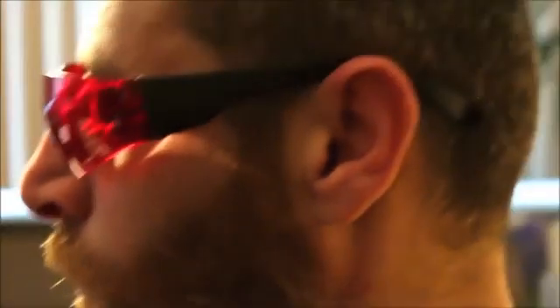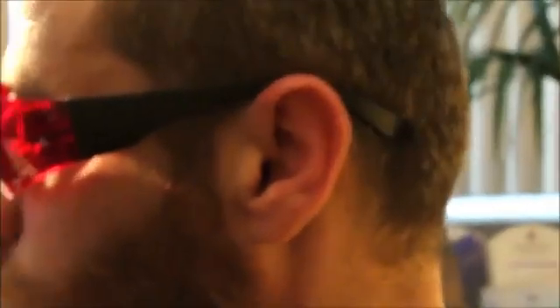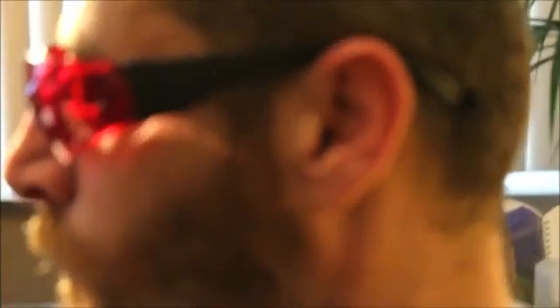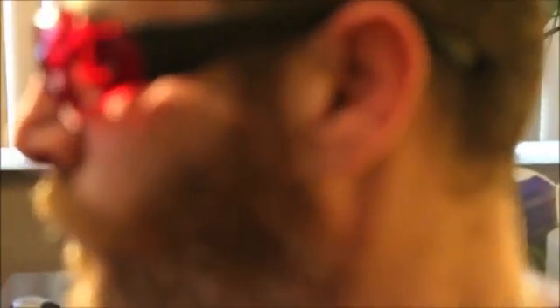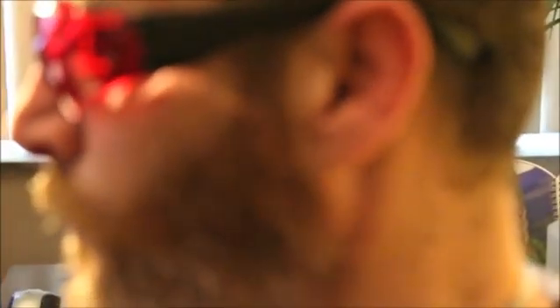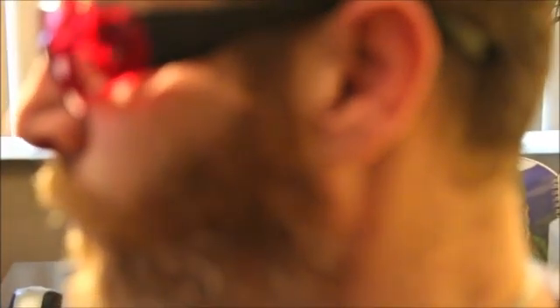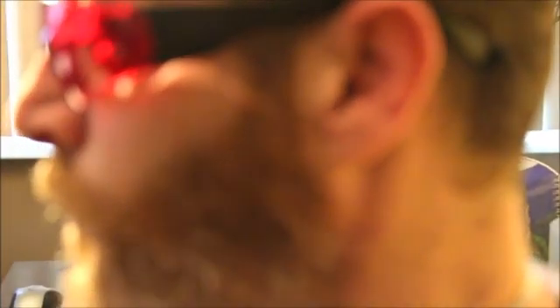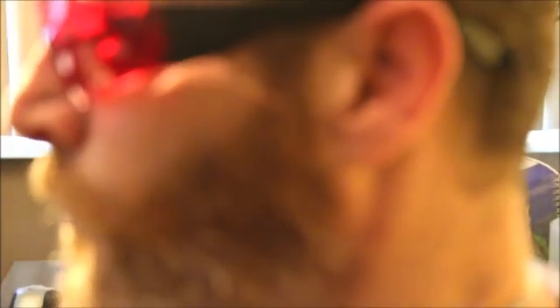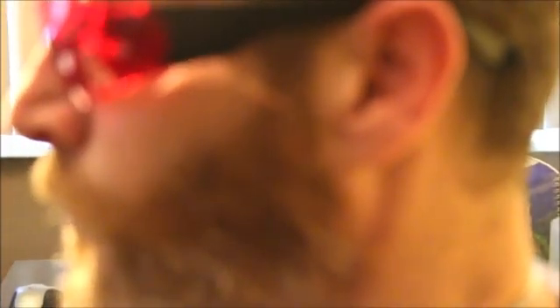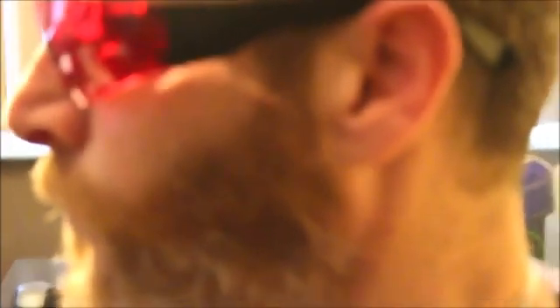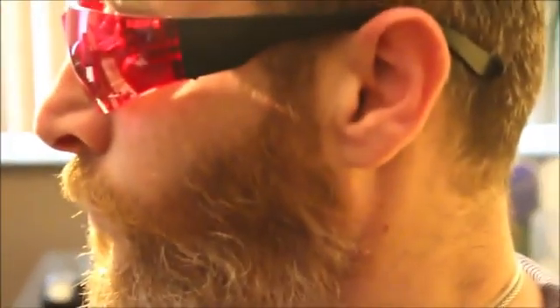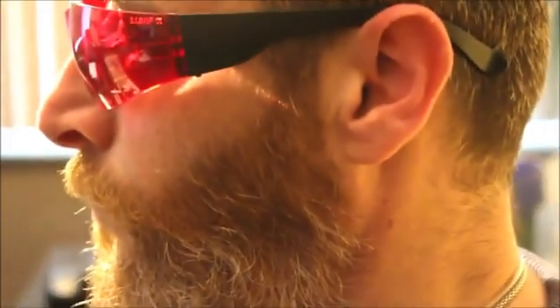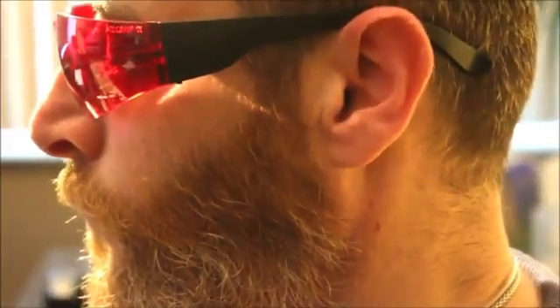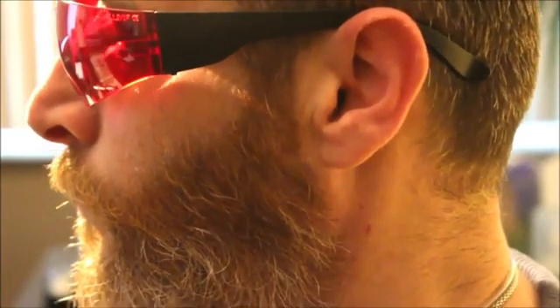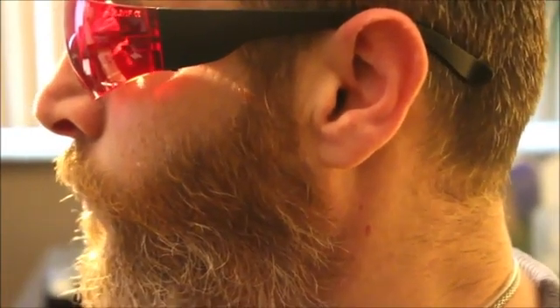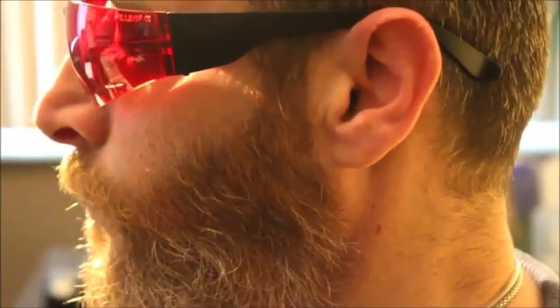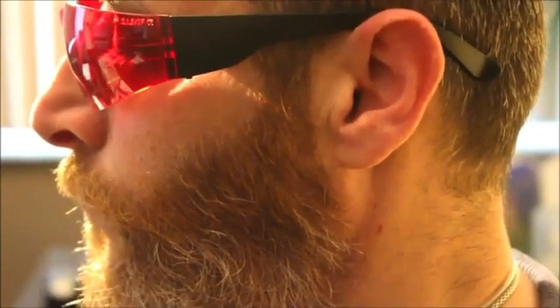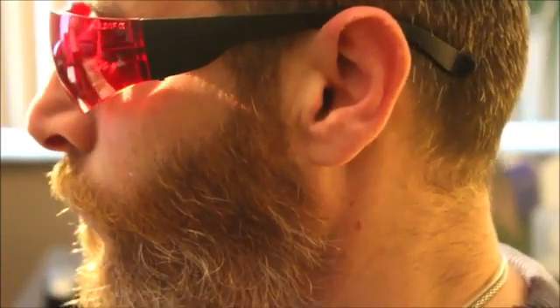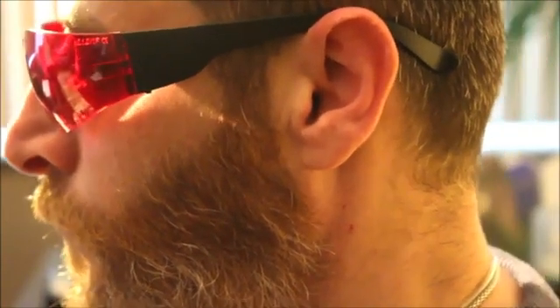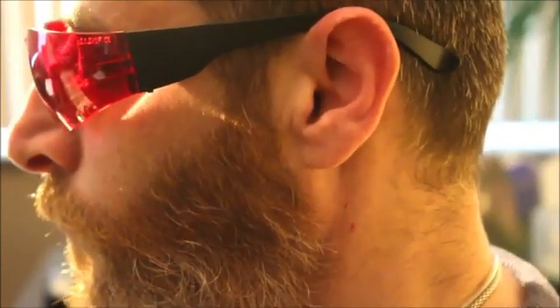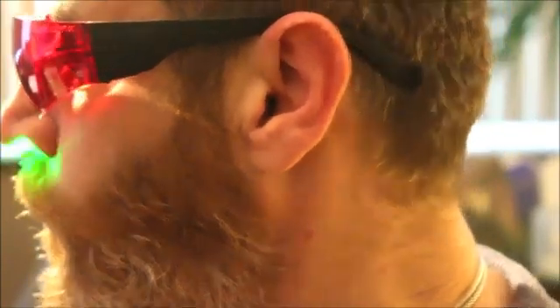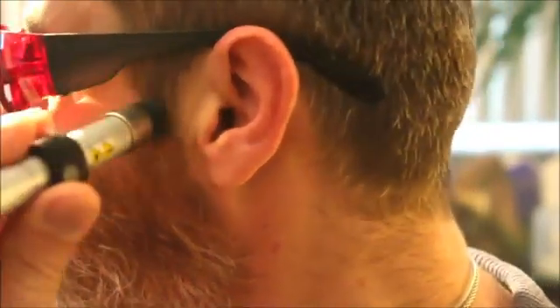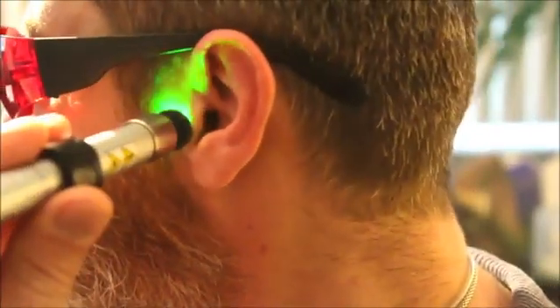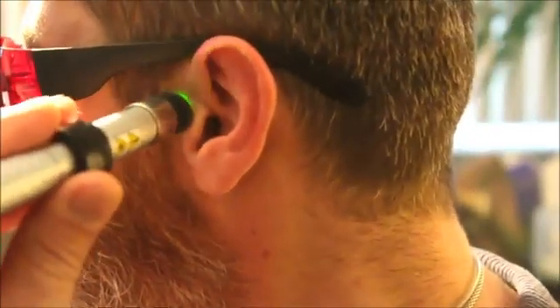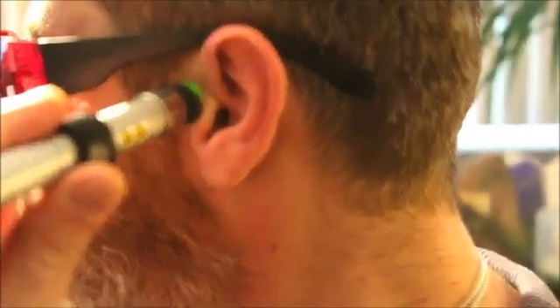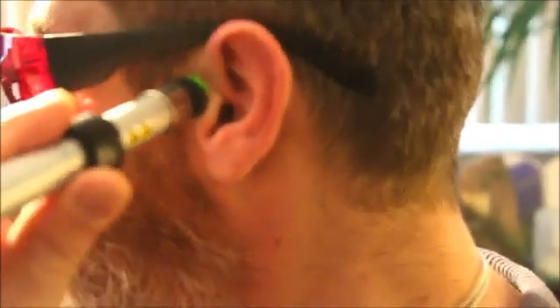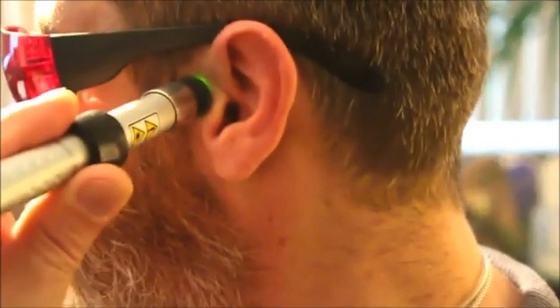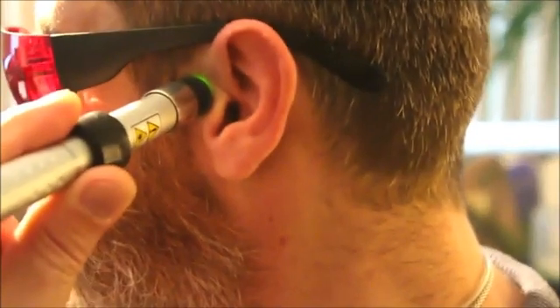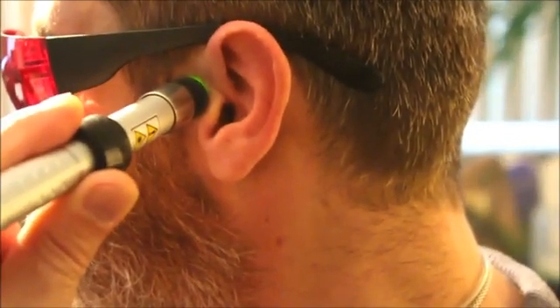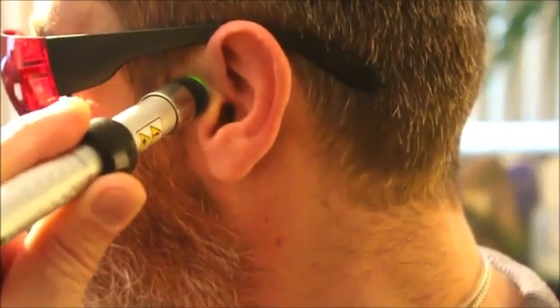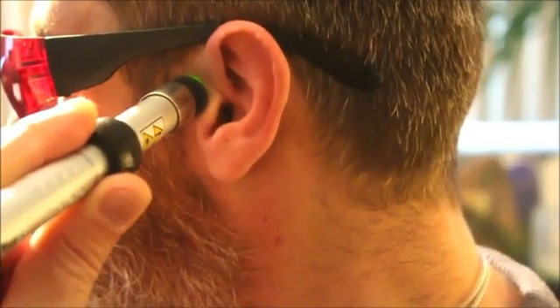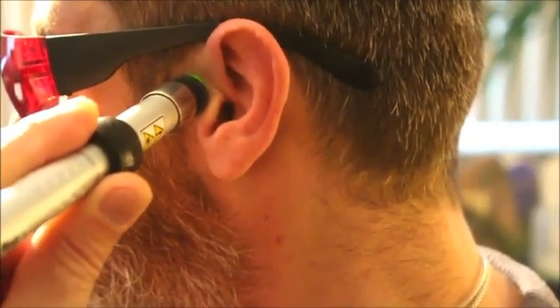We will start by pointing the tinnitus pen on the tragus, which is located in front of our ear, and we will use it for 10 minutes.